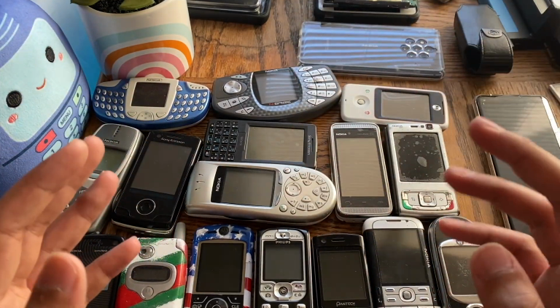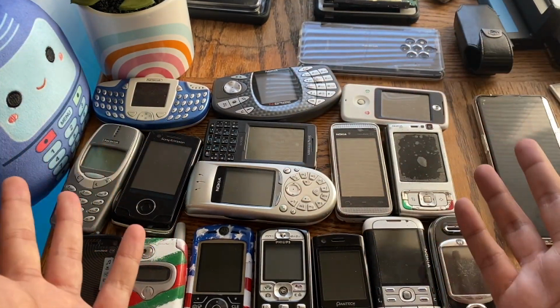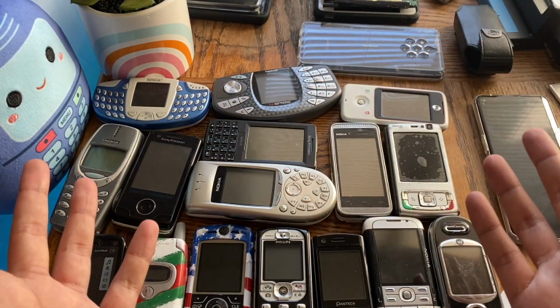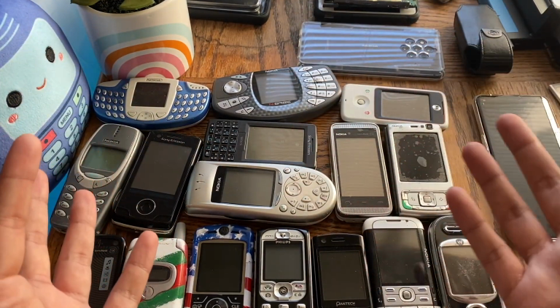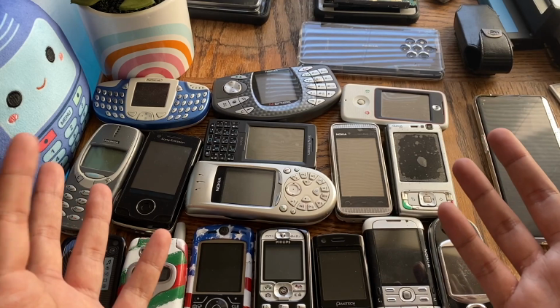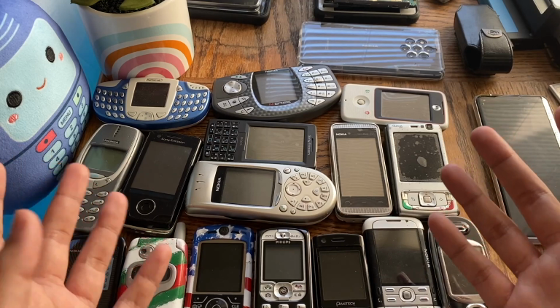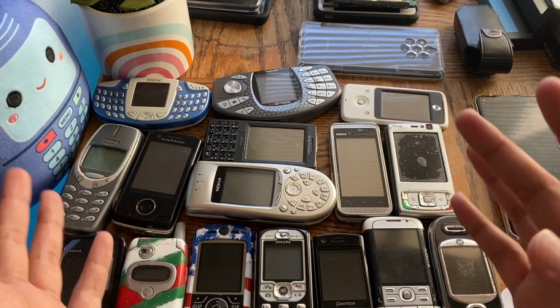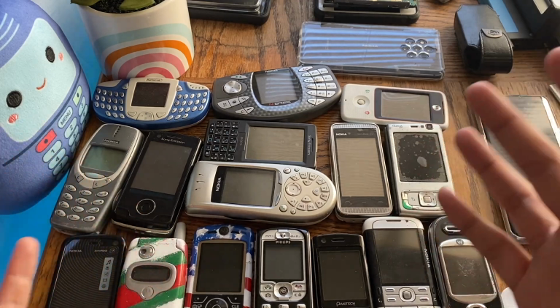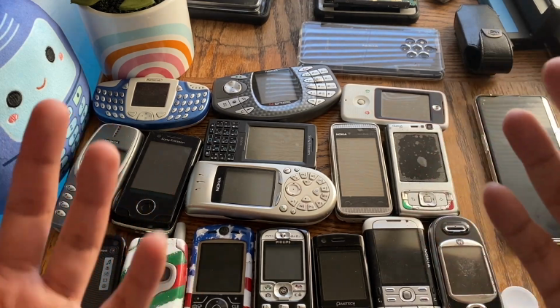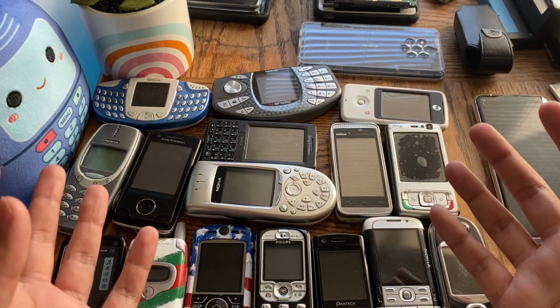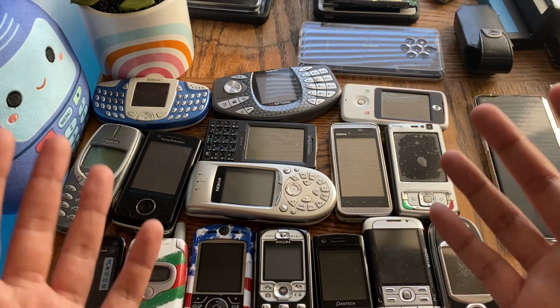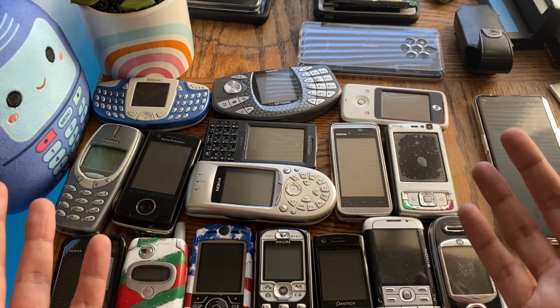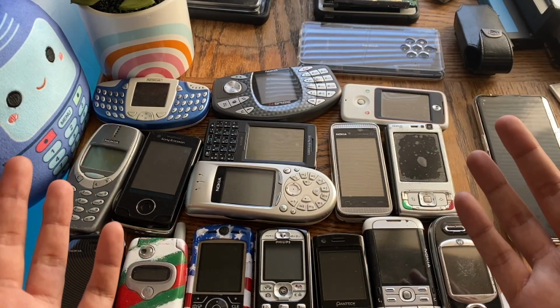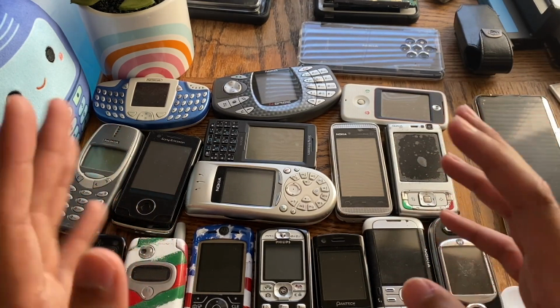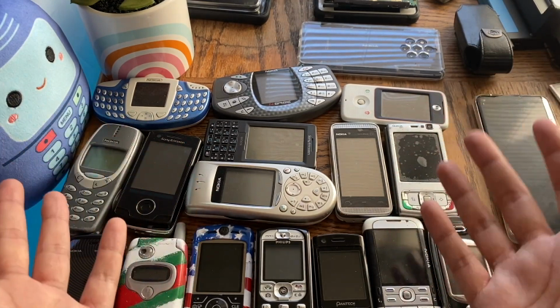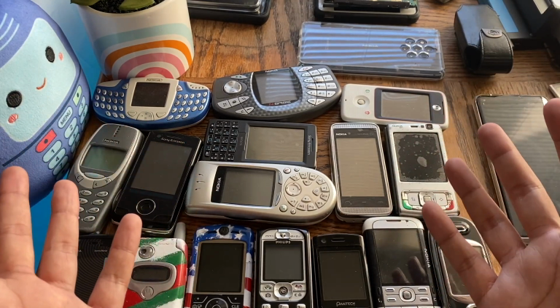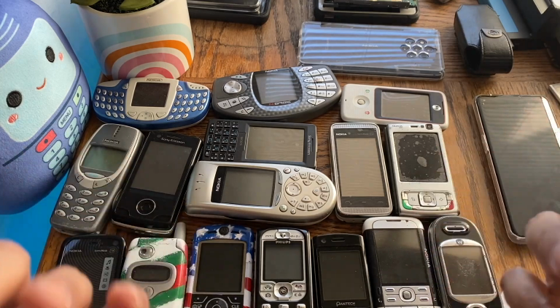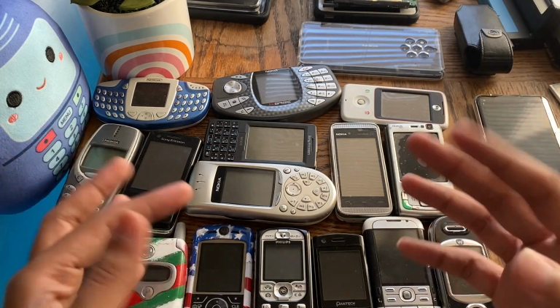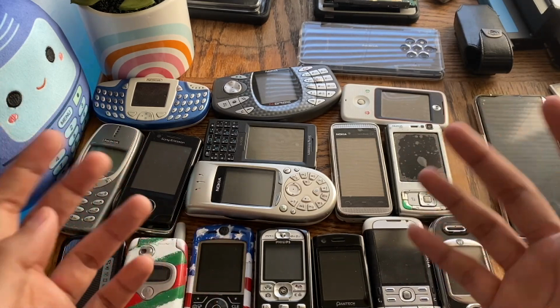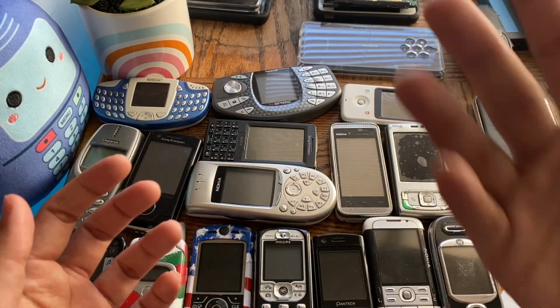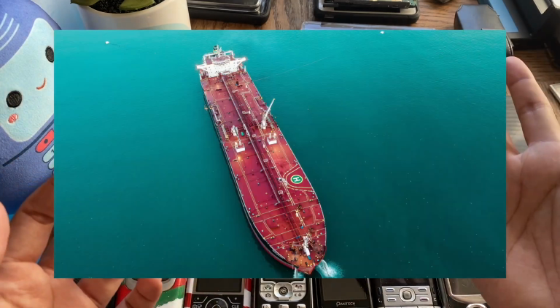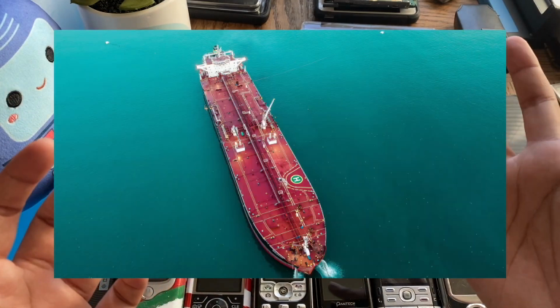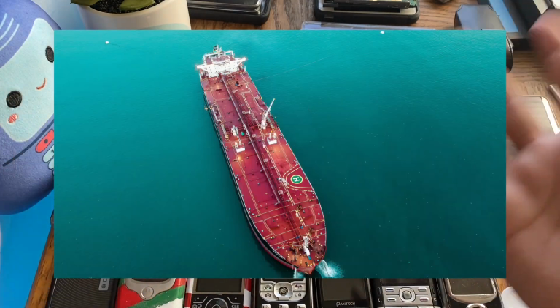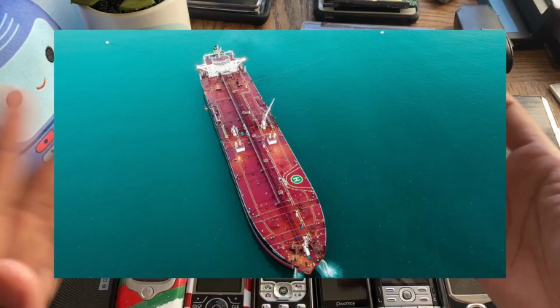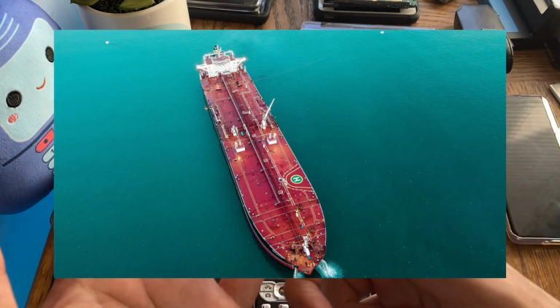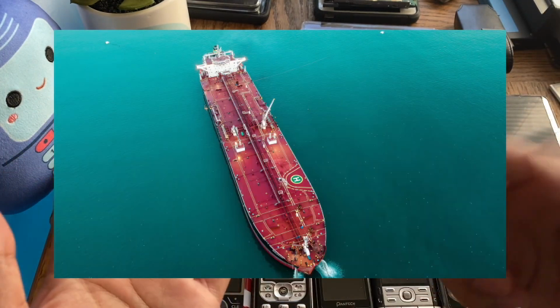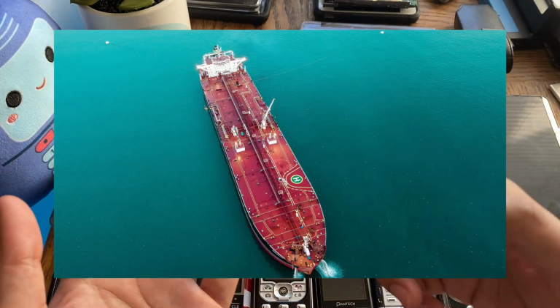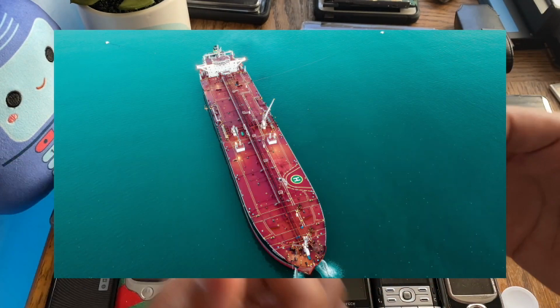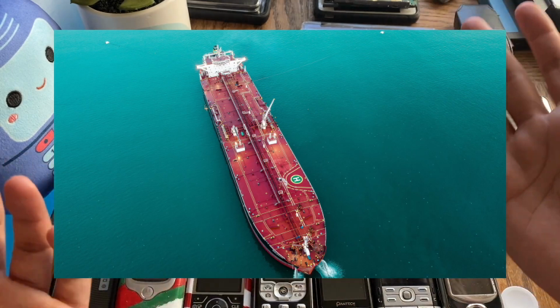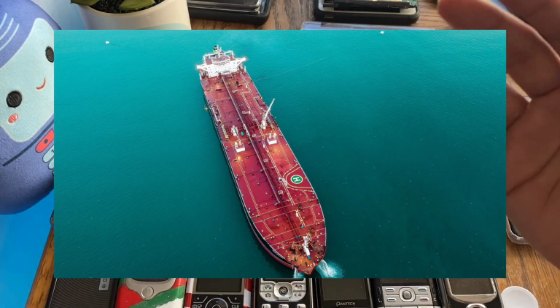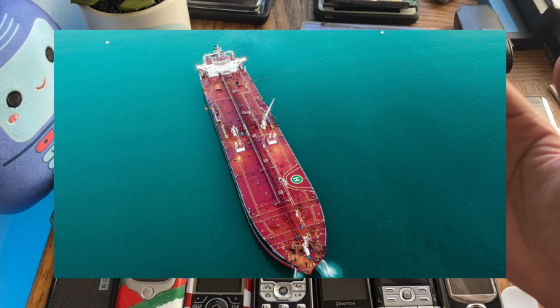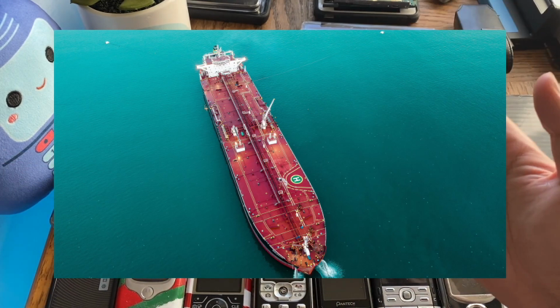When looking from an engineering standpoint, the best thing to compare these phones to is ships — large oil tankers specifically: oil carriers, bulk carriers, those large long ships.